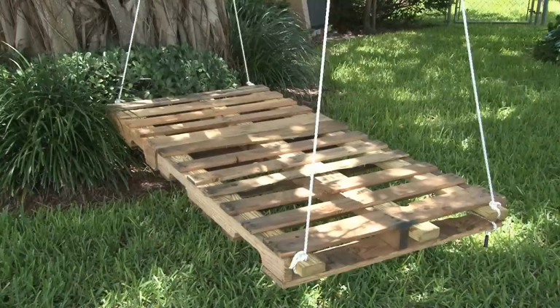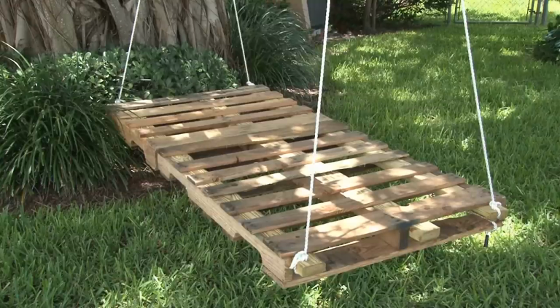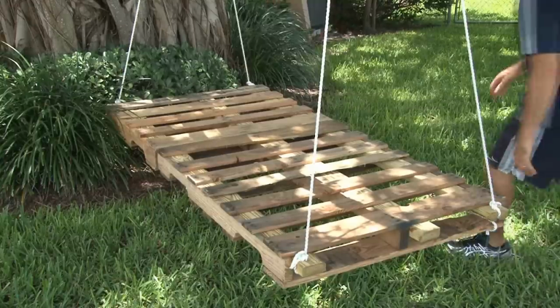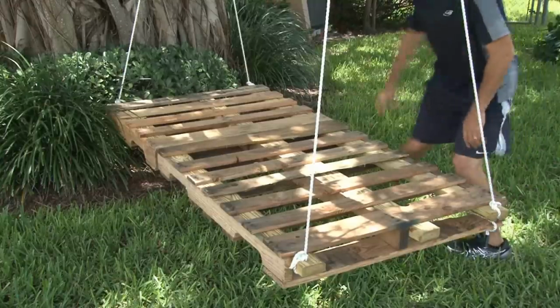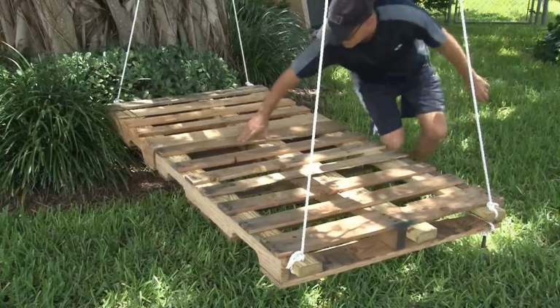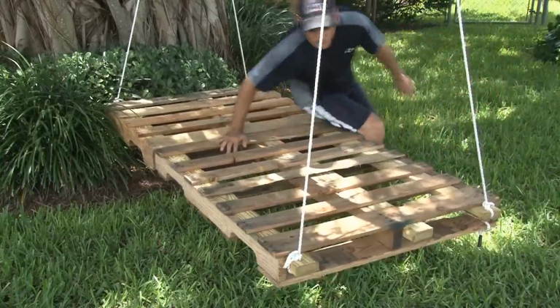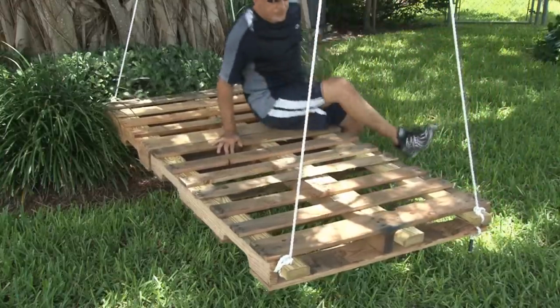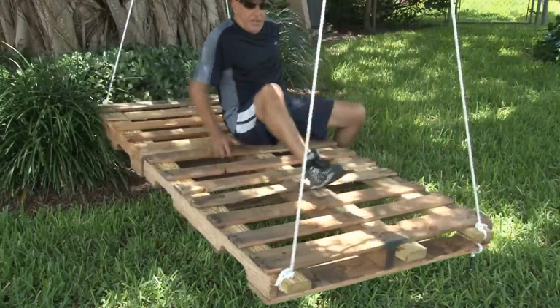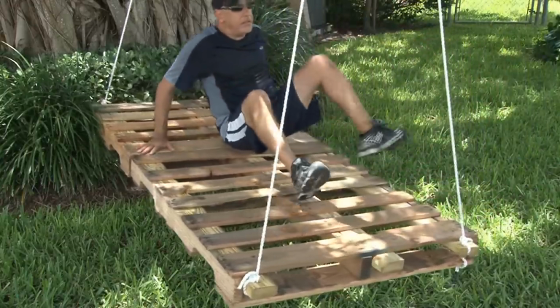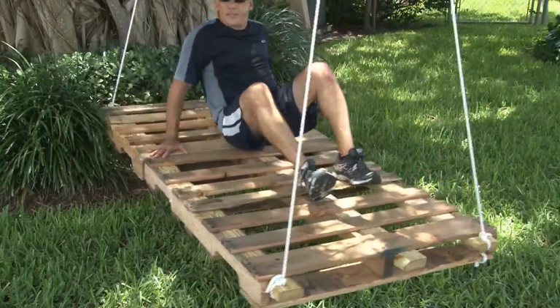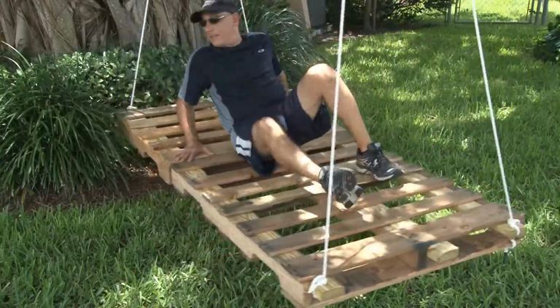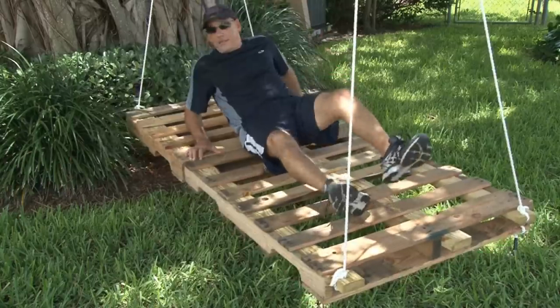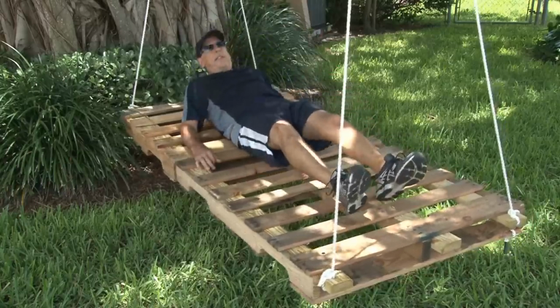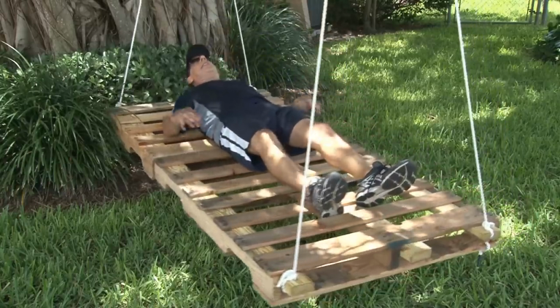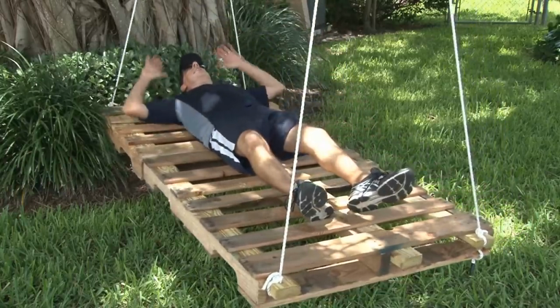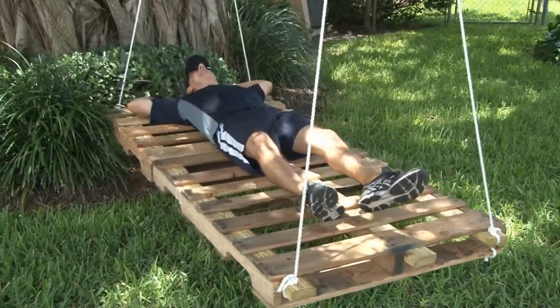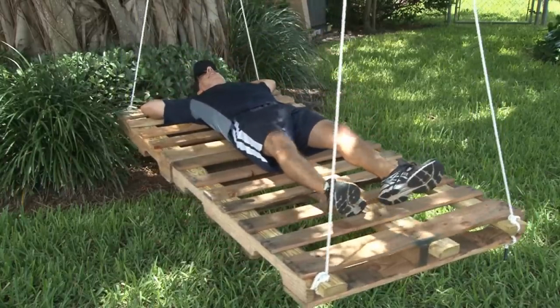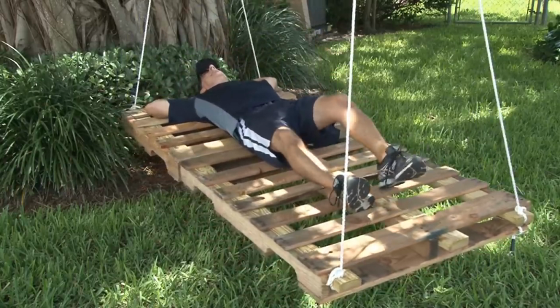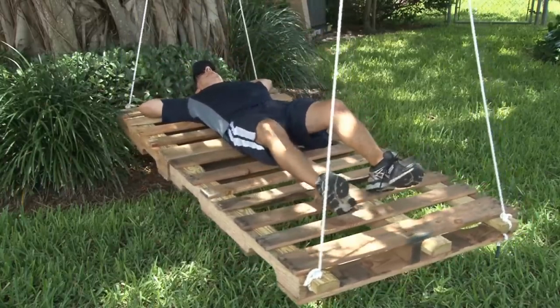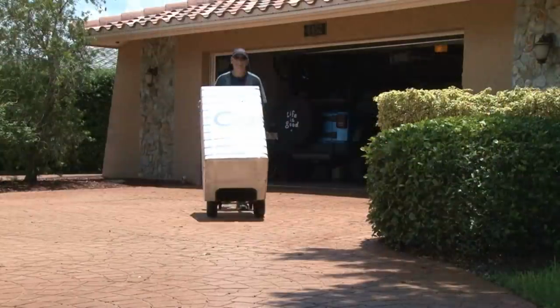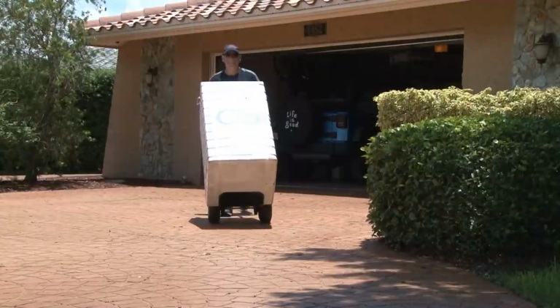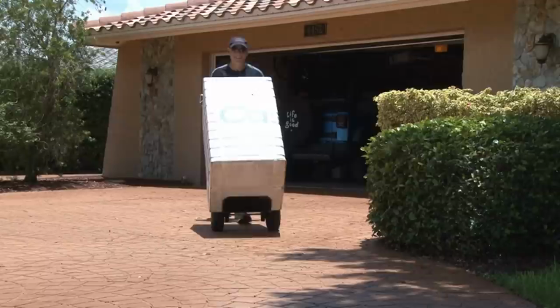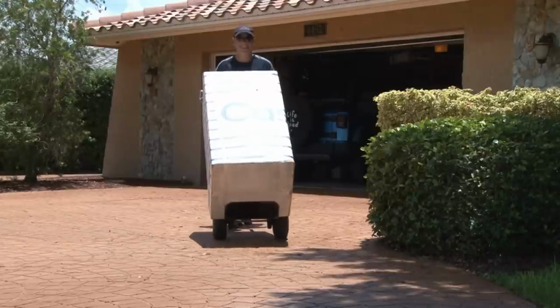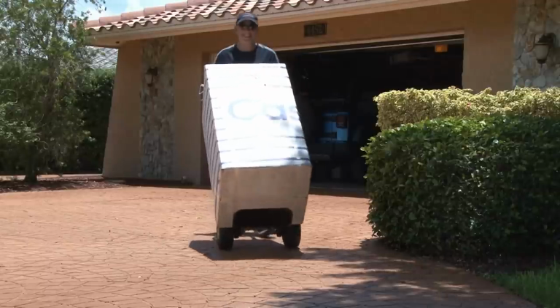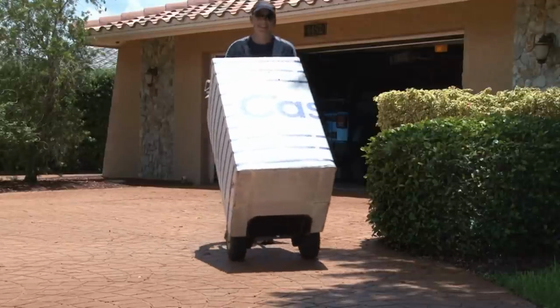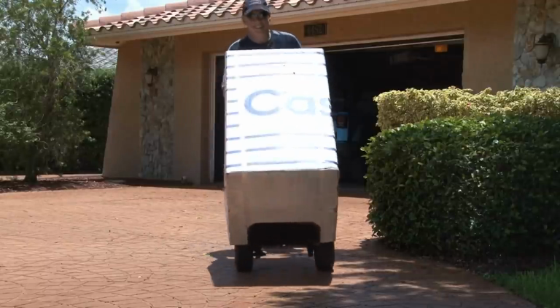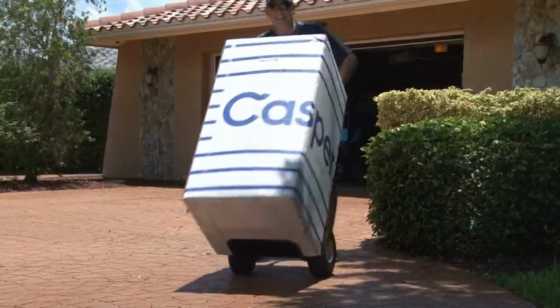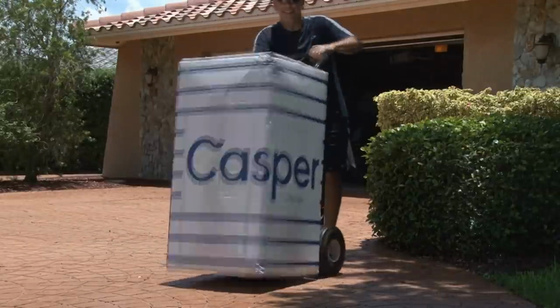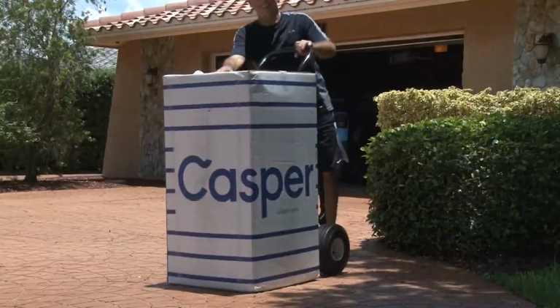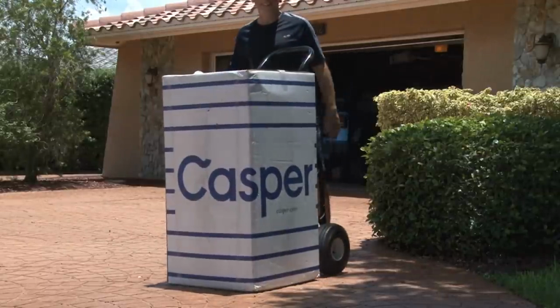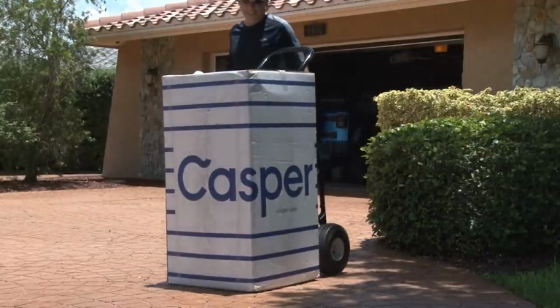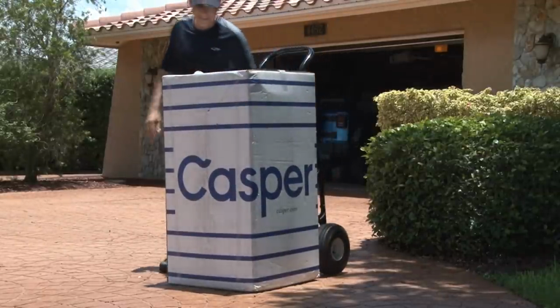My summer pallet swing bed is done and it's kind of comfortable, but it's missing something — yes, a mattress. So of course, it's Casper to the rescue. My favorite mattress. This is the second one I own.